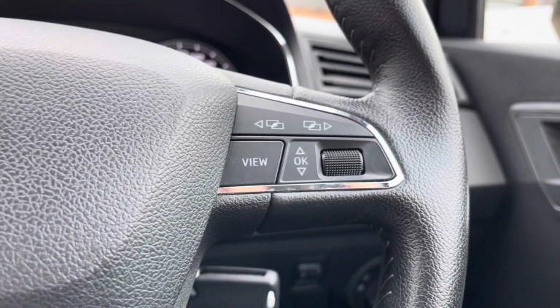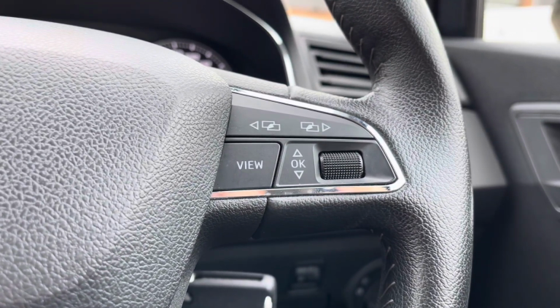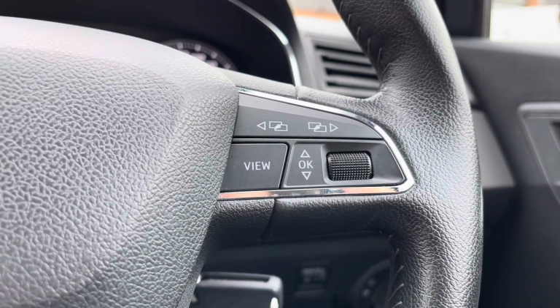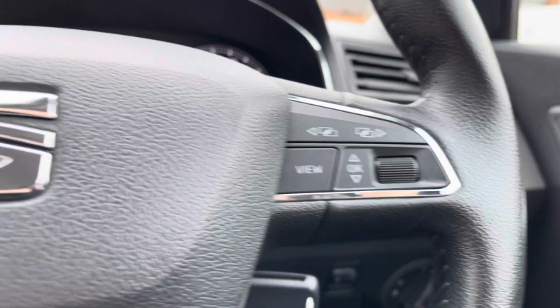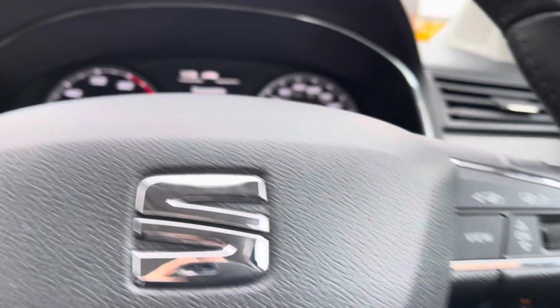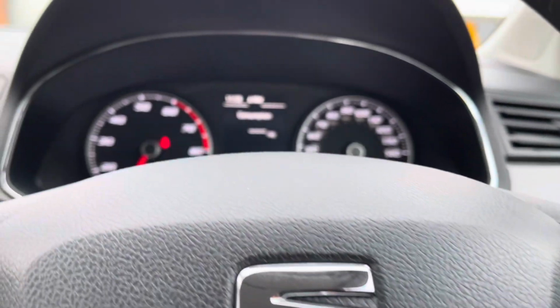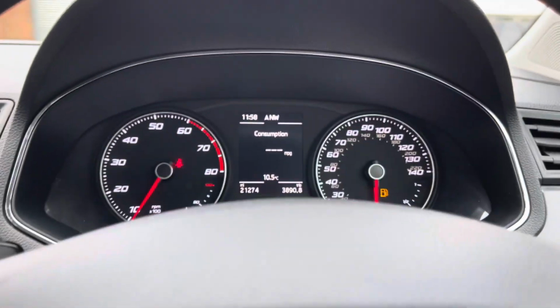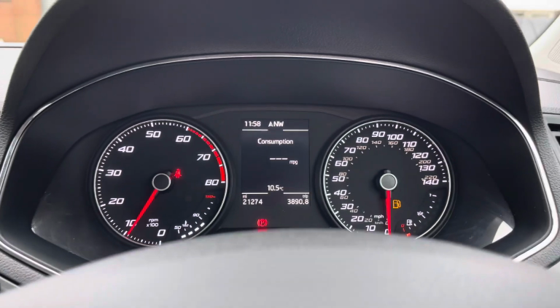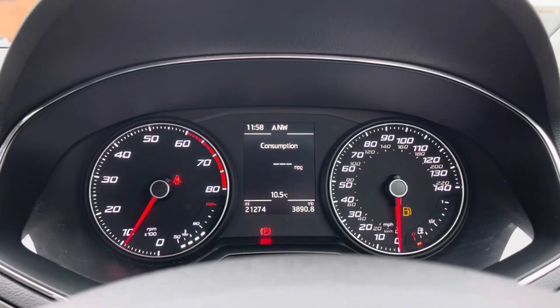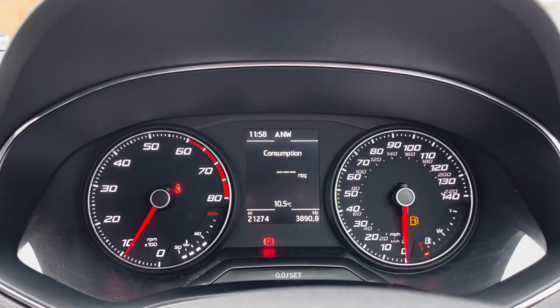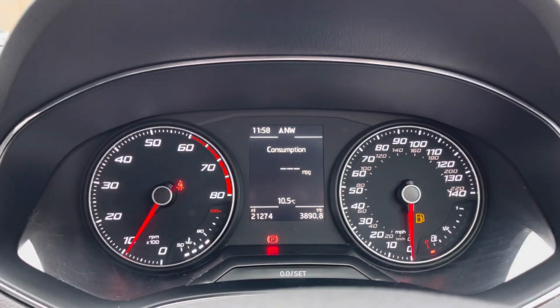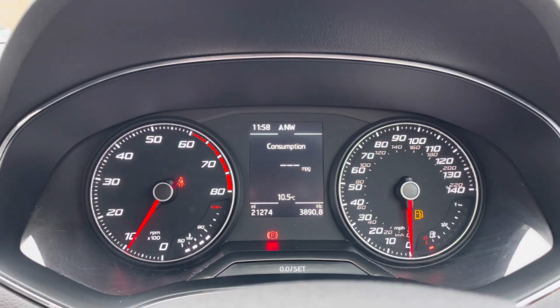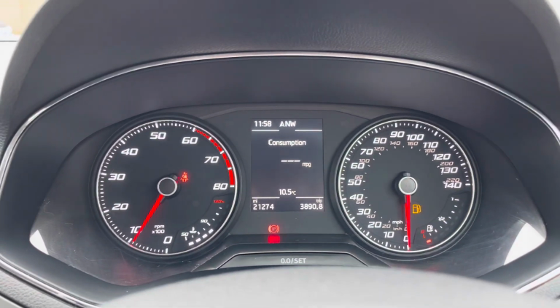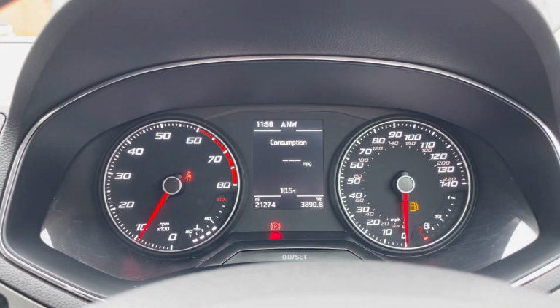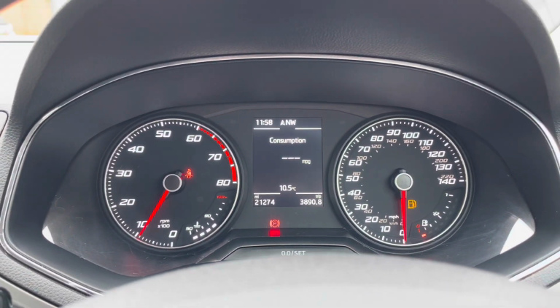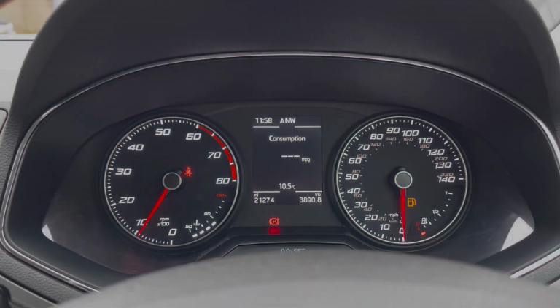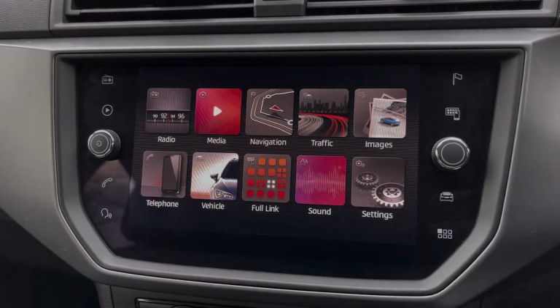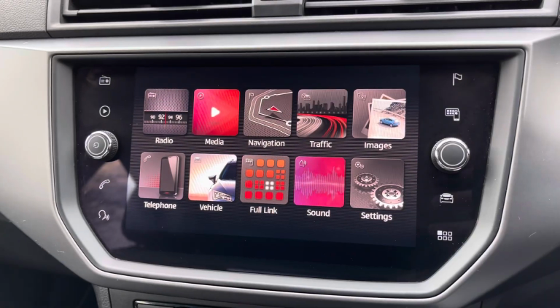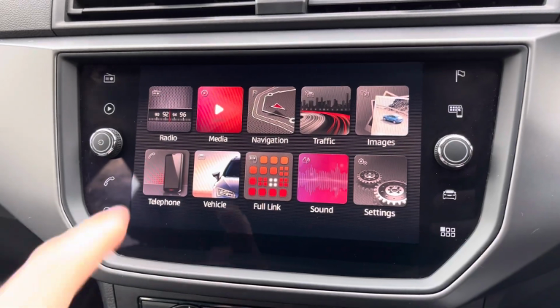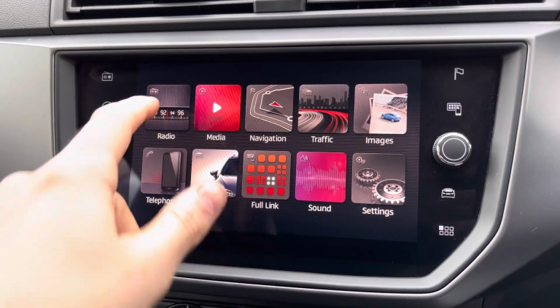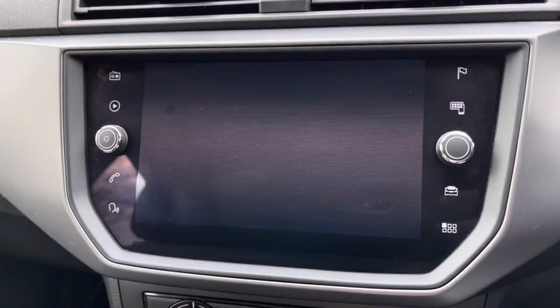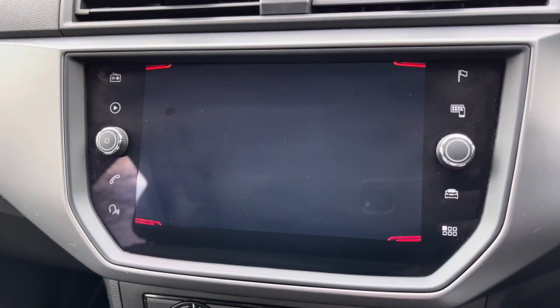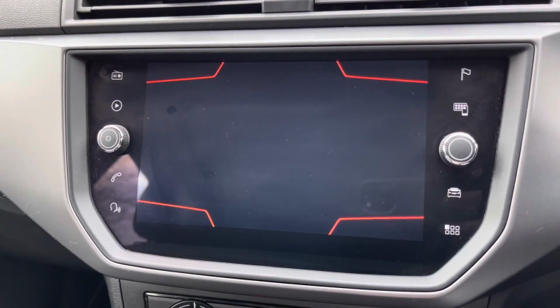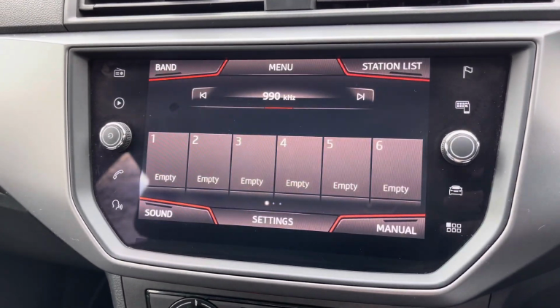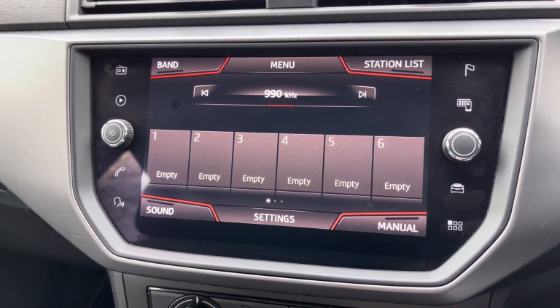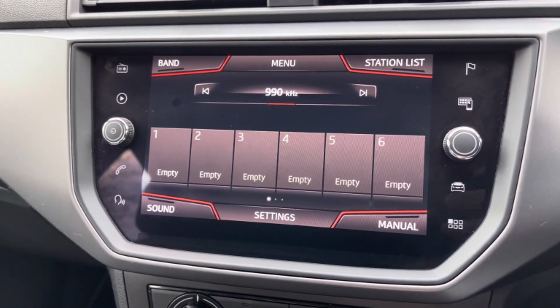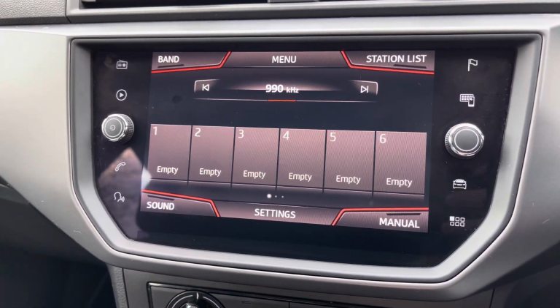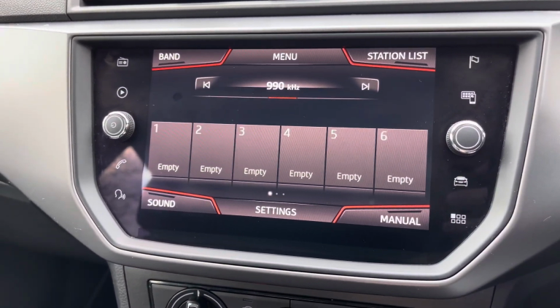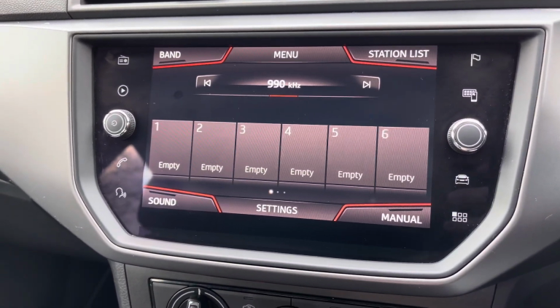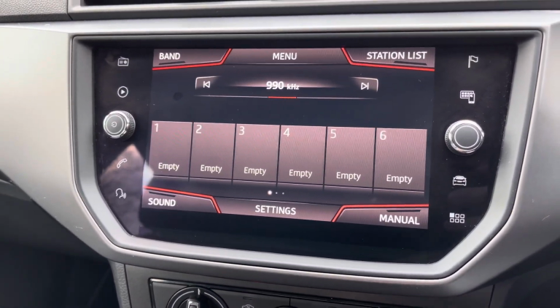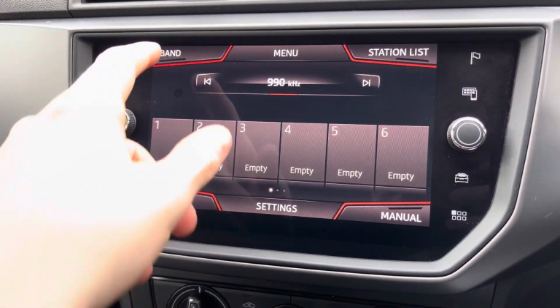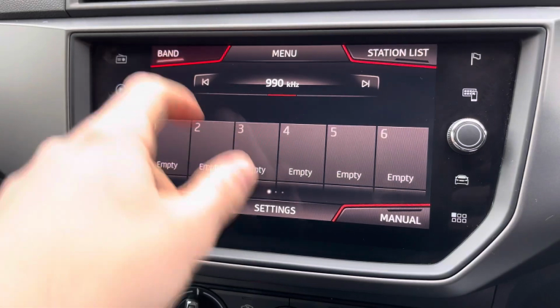The flat bottomed multifunctional steering wheel gives access to some of the vehicle's features from the comfort of your driving position, allowing you to do things such as adjust the volume of the car's sound system. Here we can take a look at the vehicle's analogue dials. Into the centre we can see the vehicle's touchscreen multimedia system.